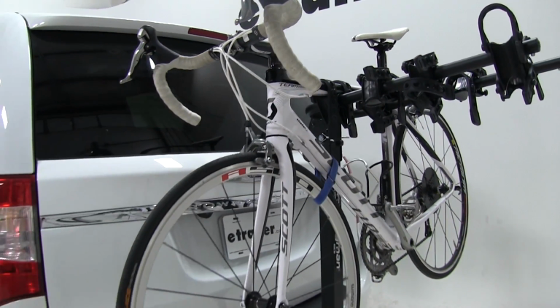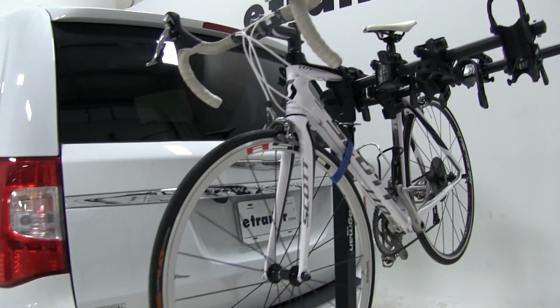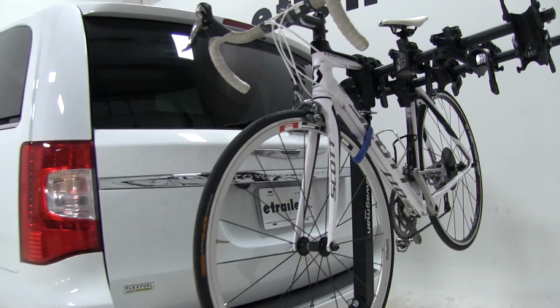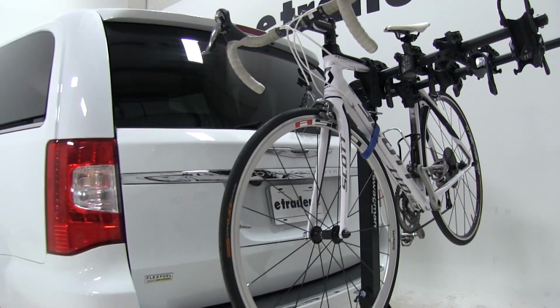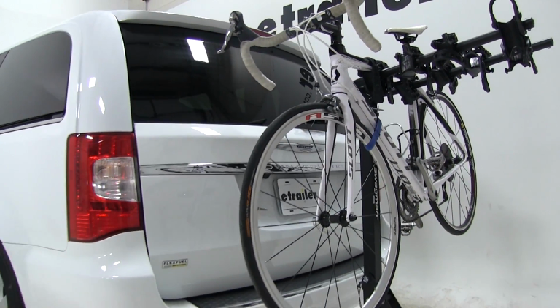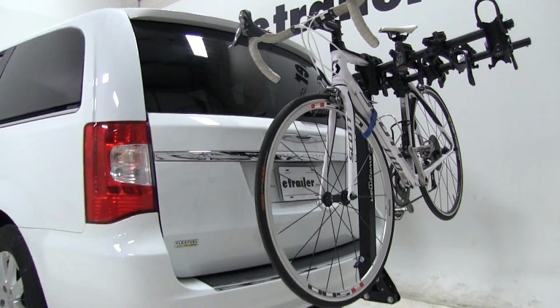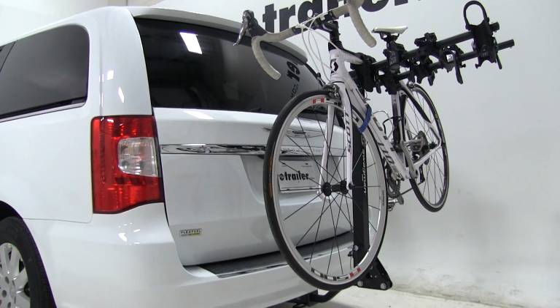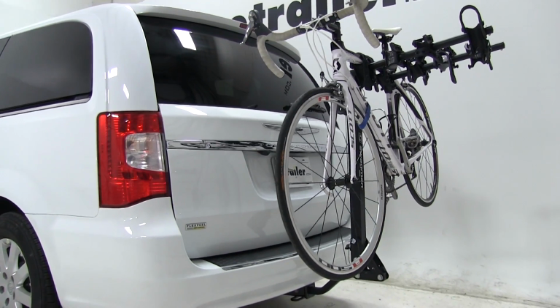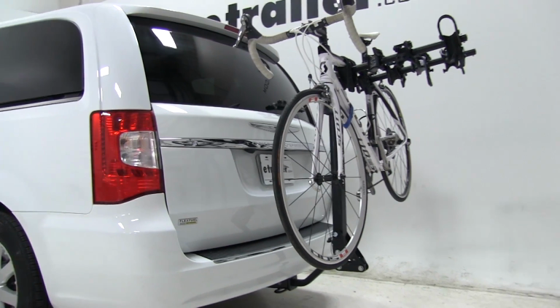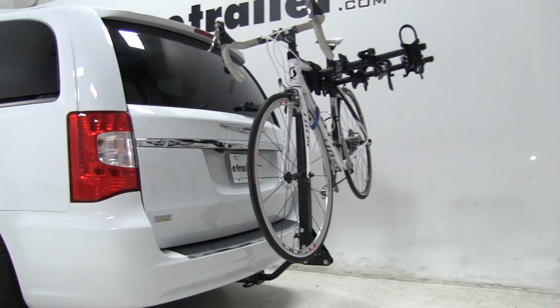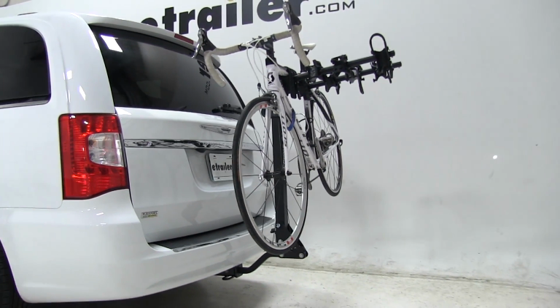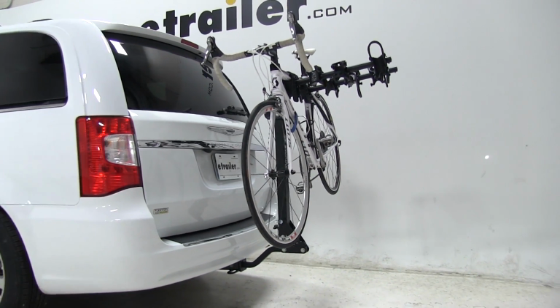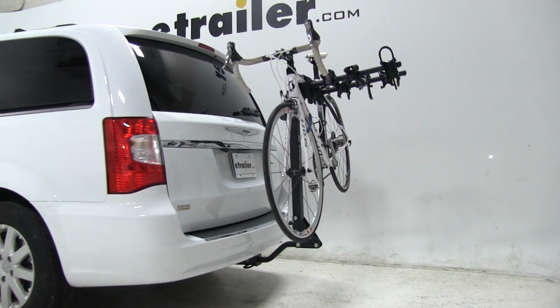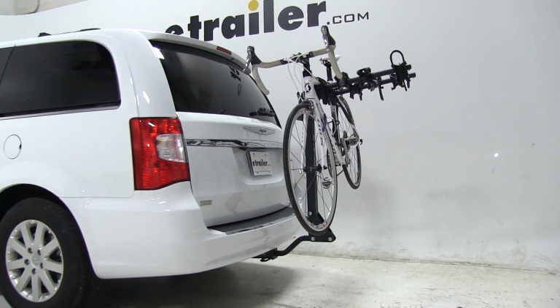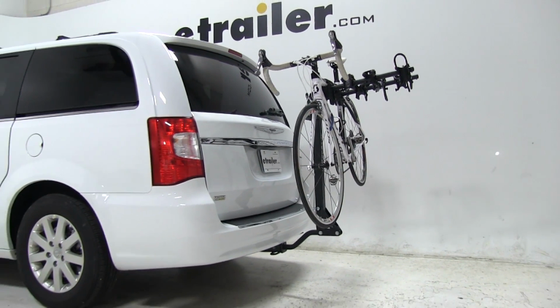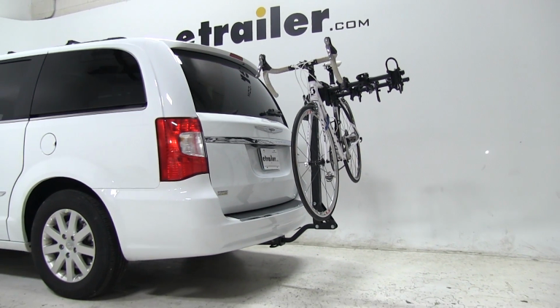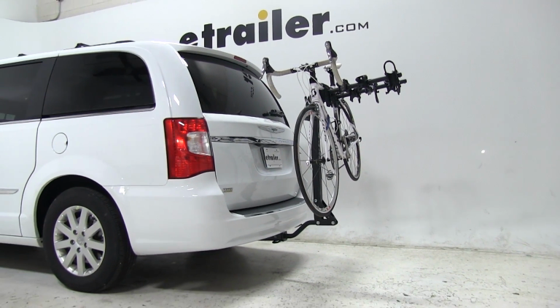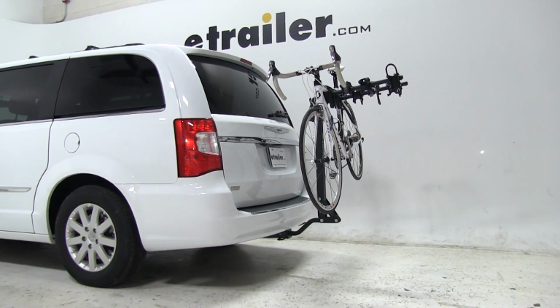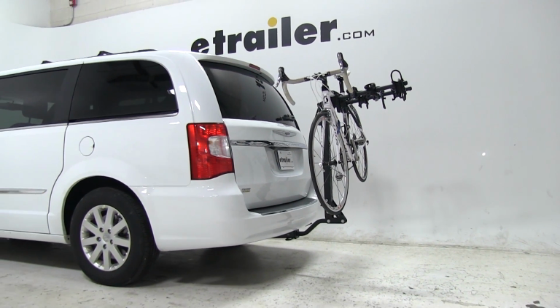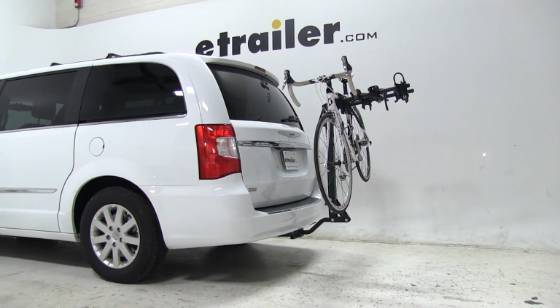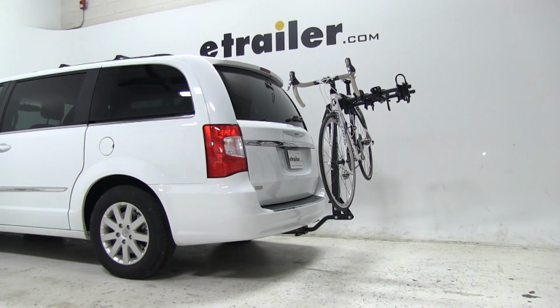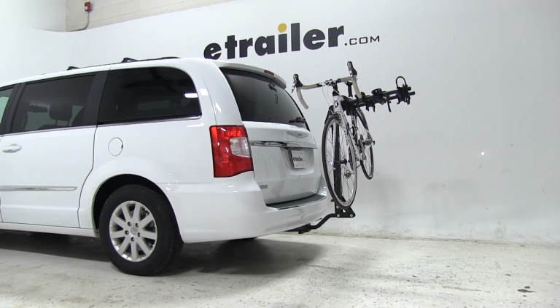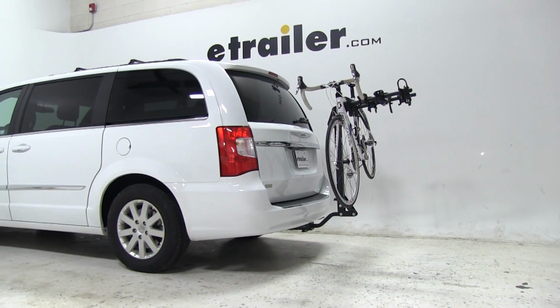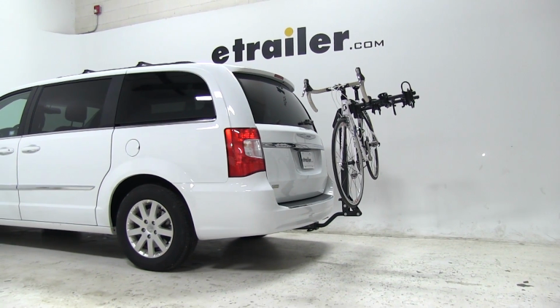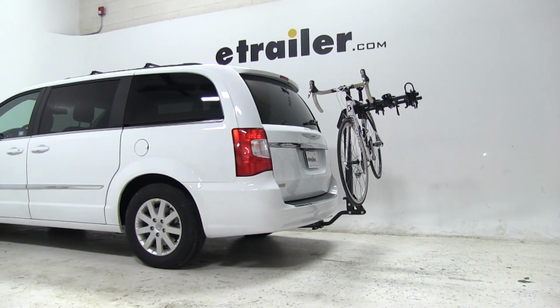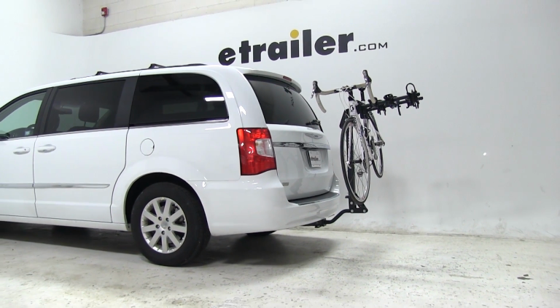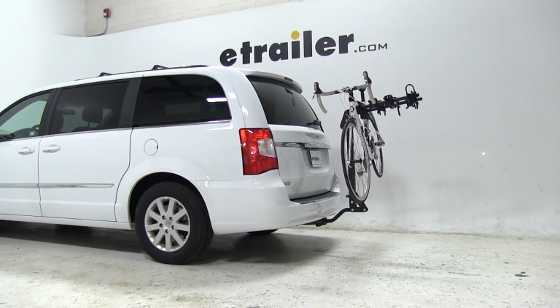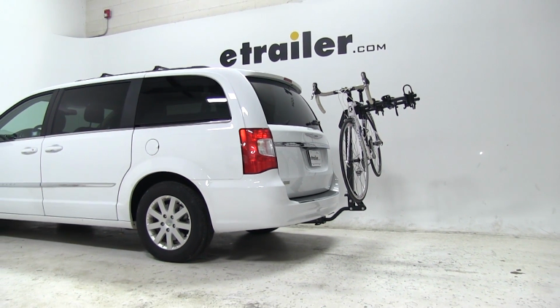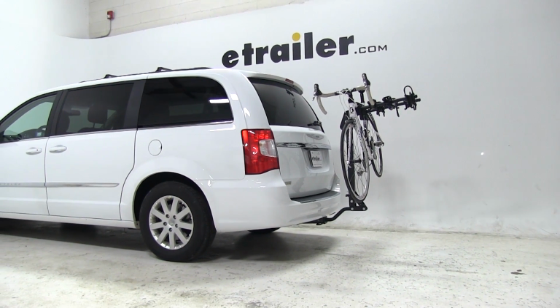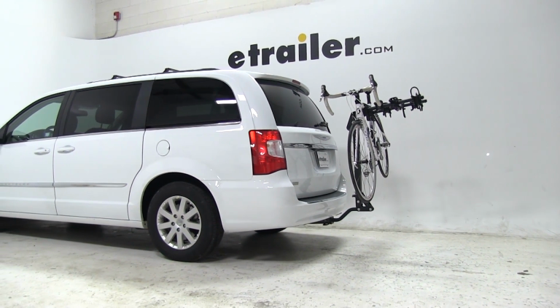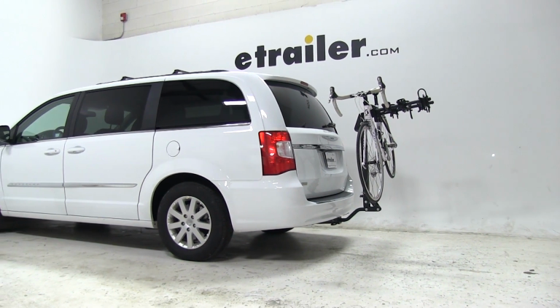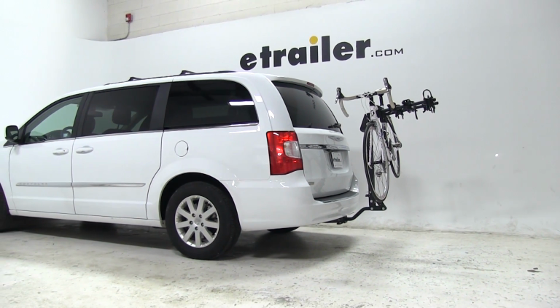That's going to complete our test fit of the Swagman Trailhead Tilting 4 Bike Rack, part number S63380, on our 2015 Chrysler Town & Country.